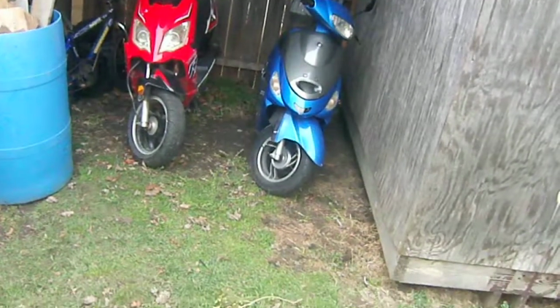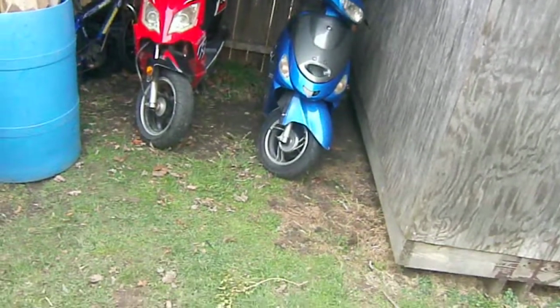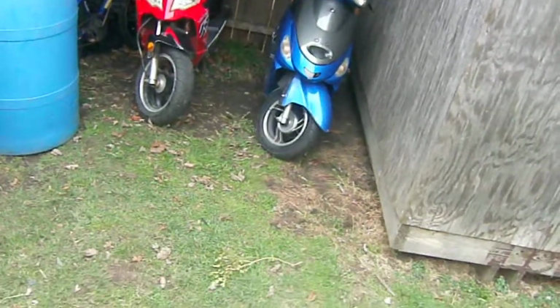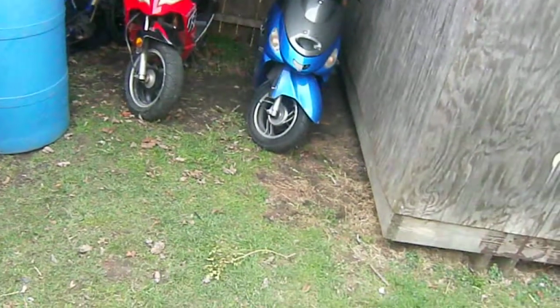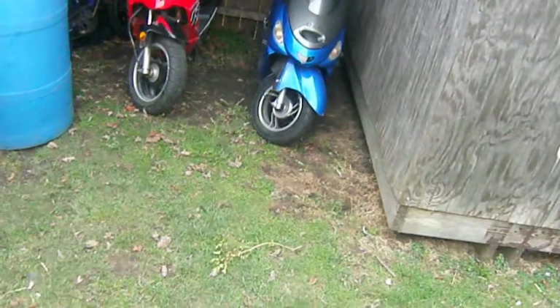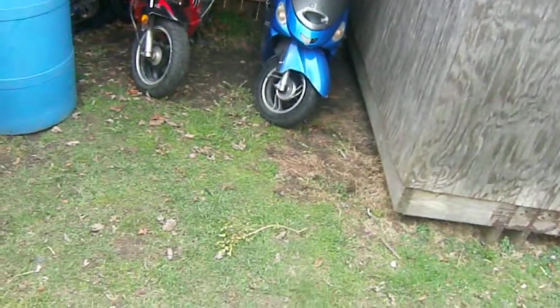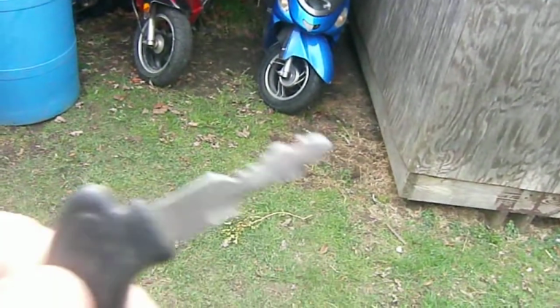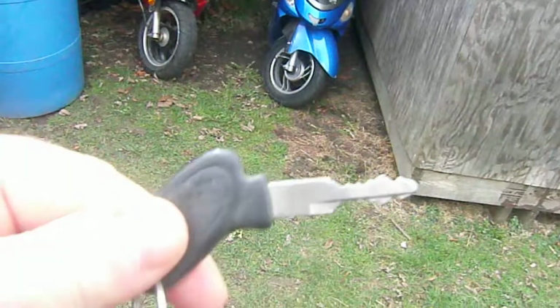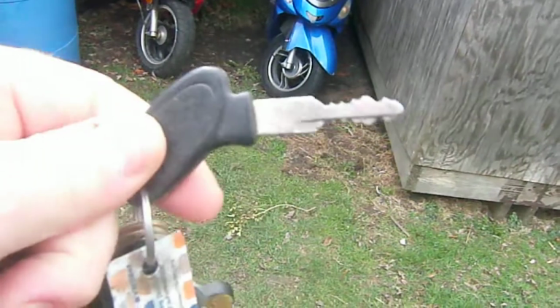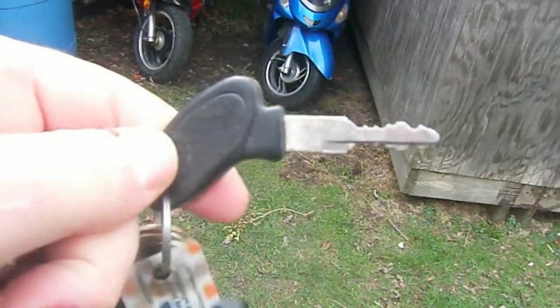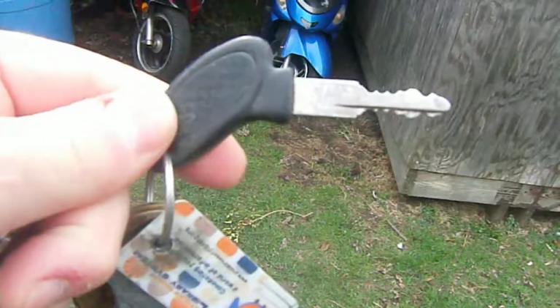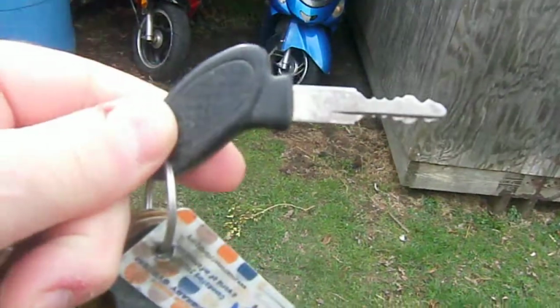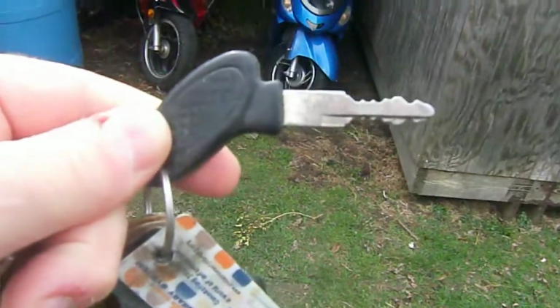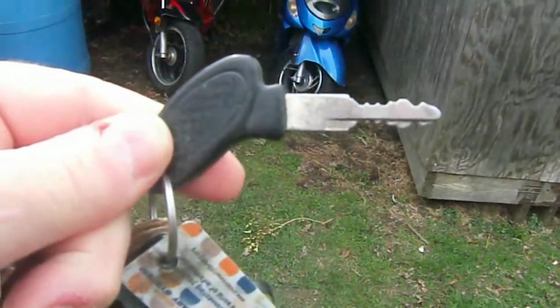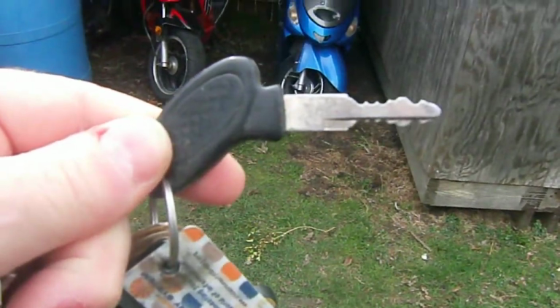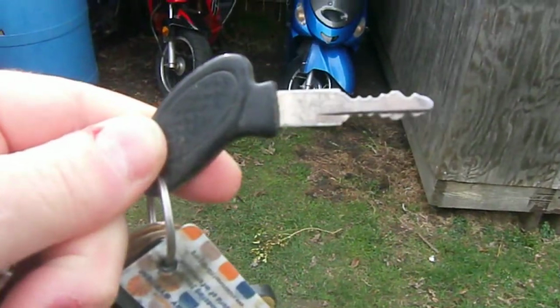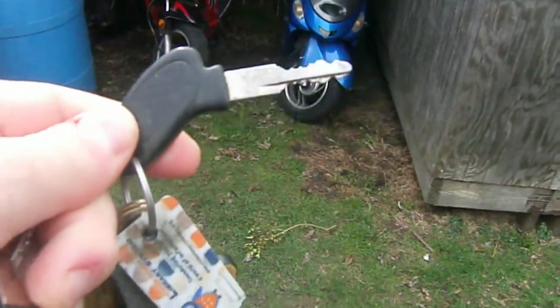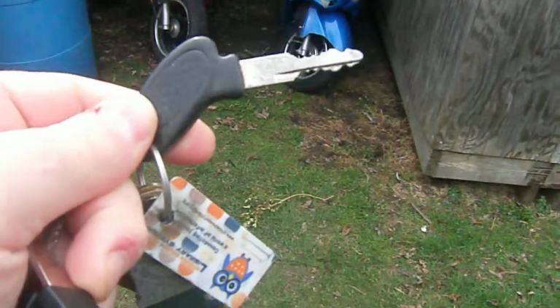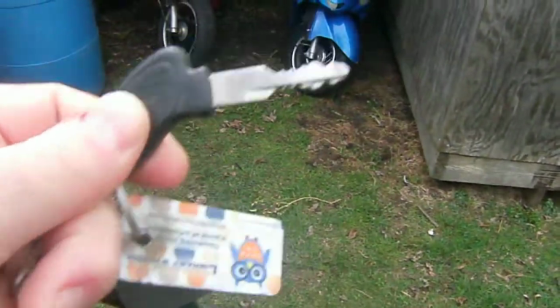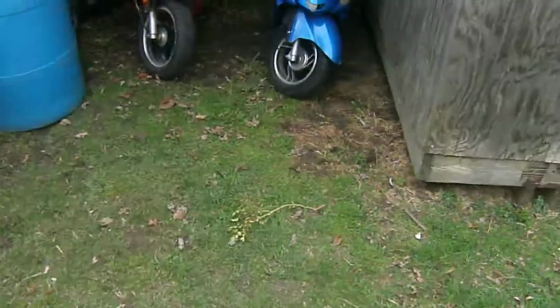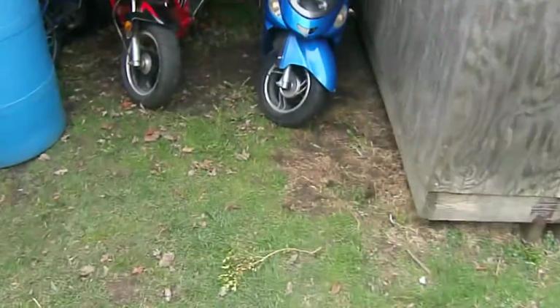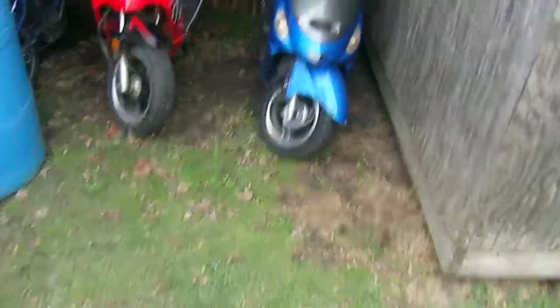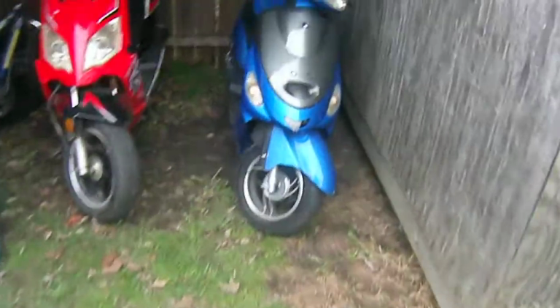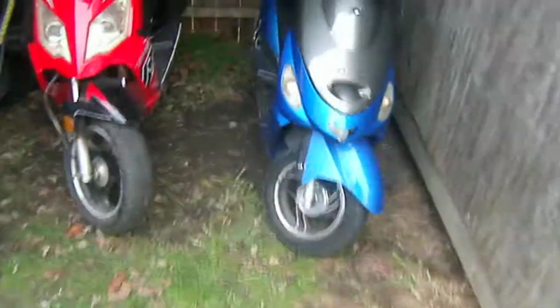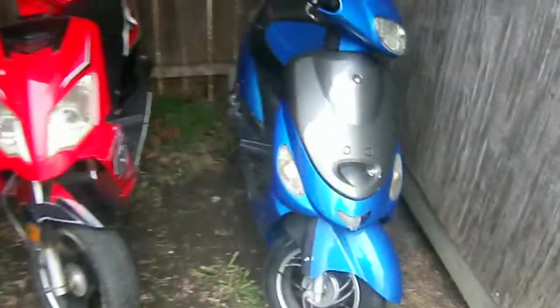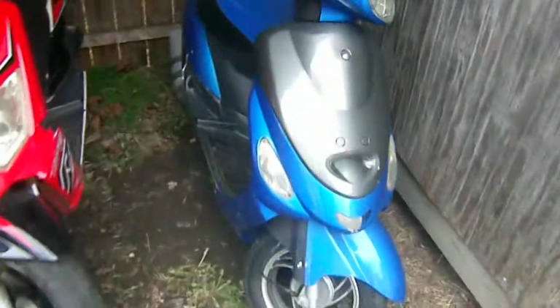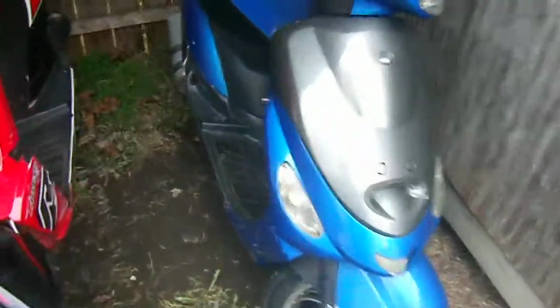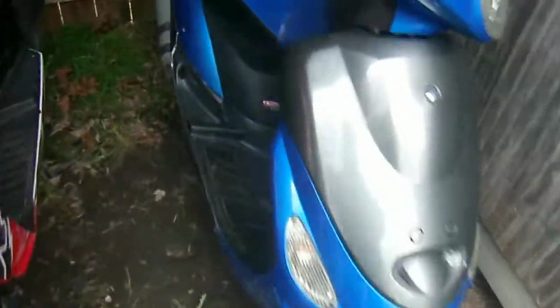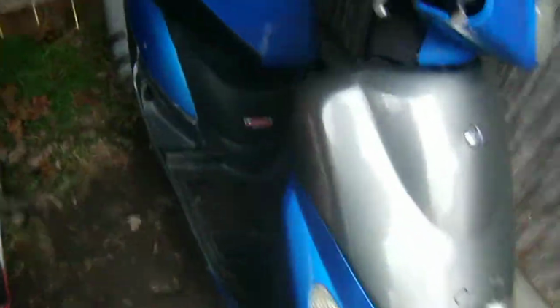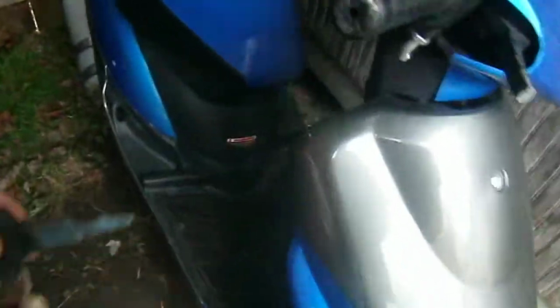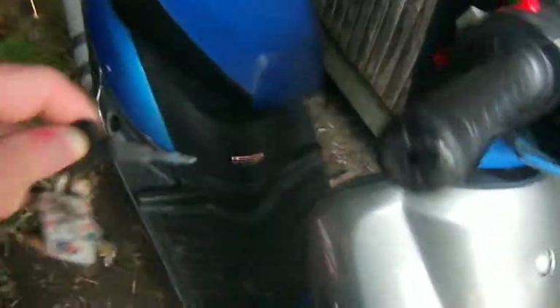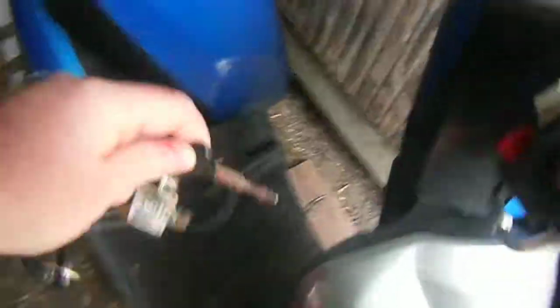Alright, got the key to the 2017, let's start her up first. Start up the blue fox.